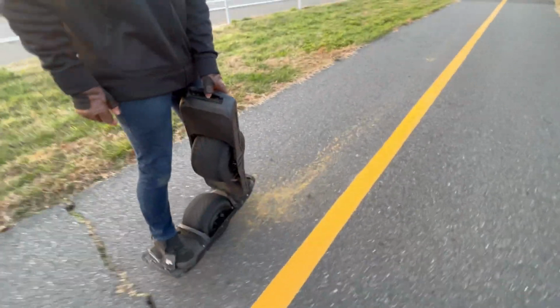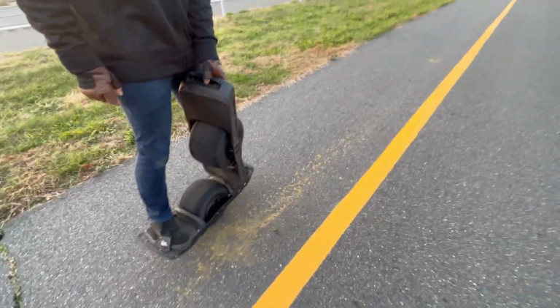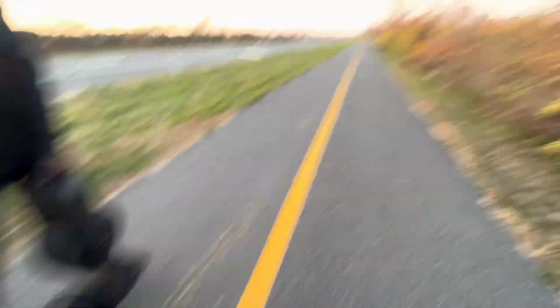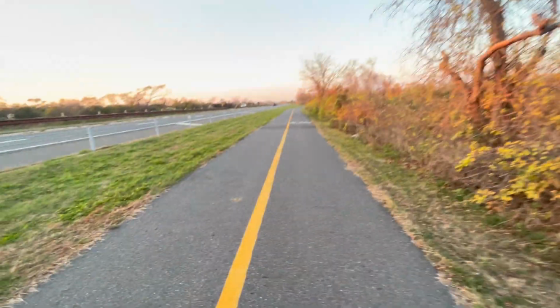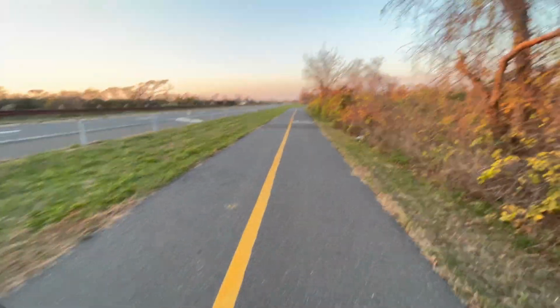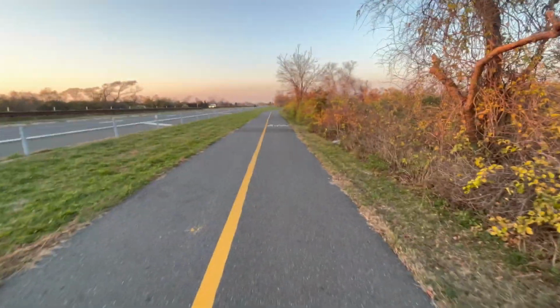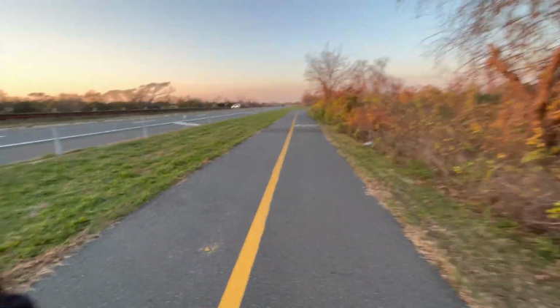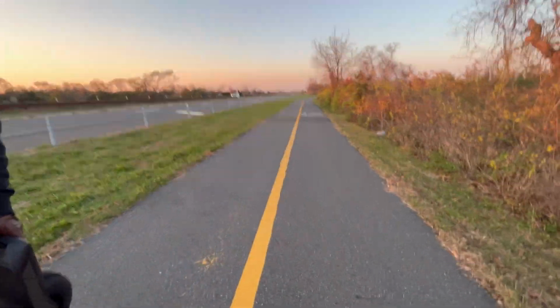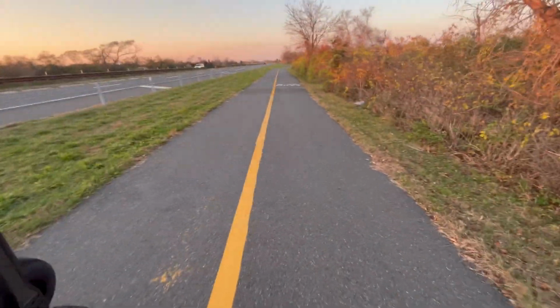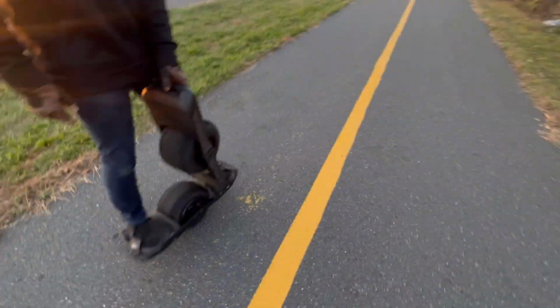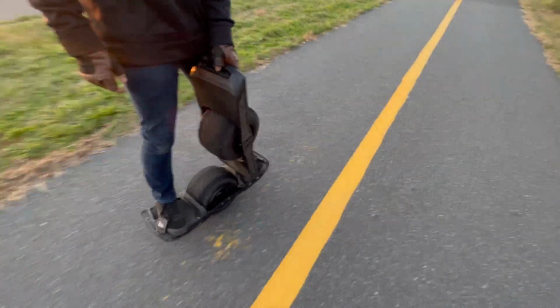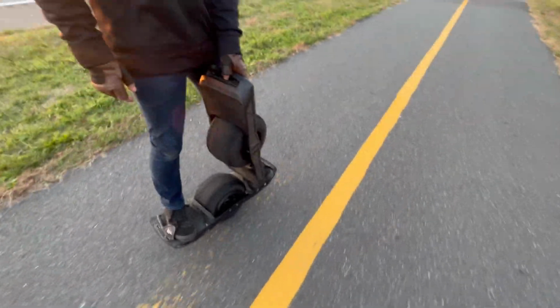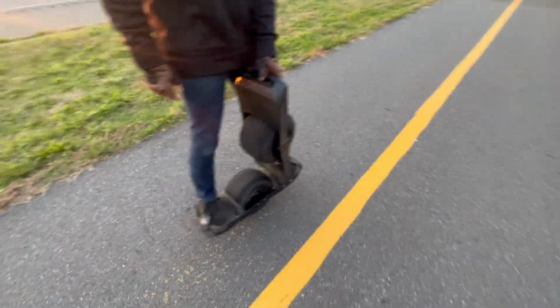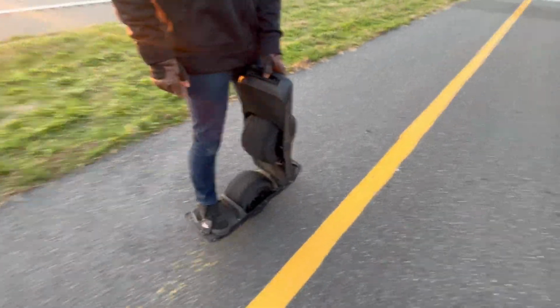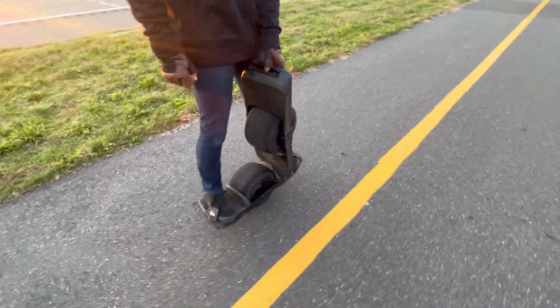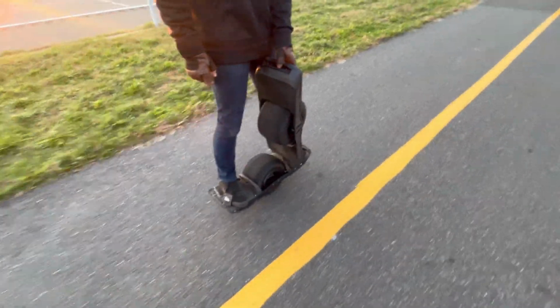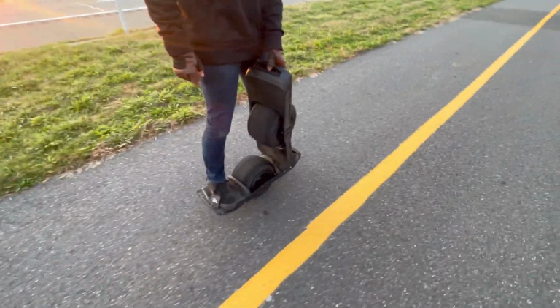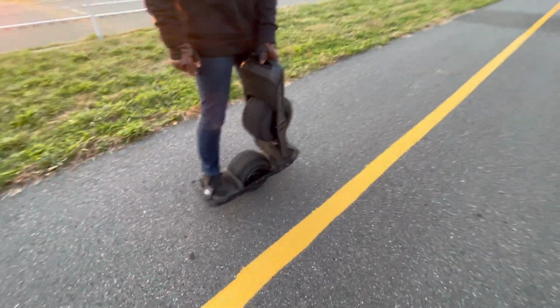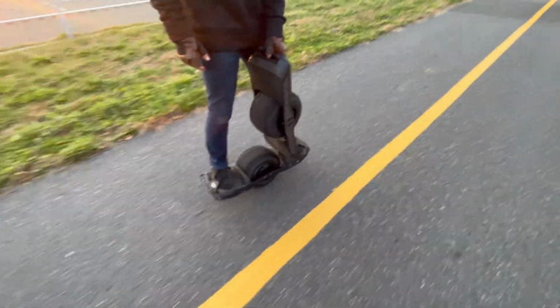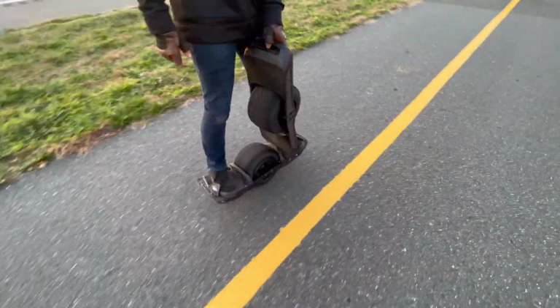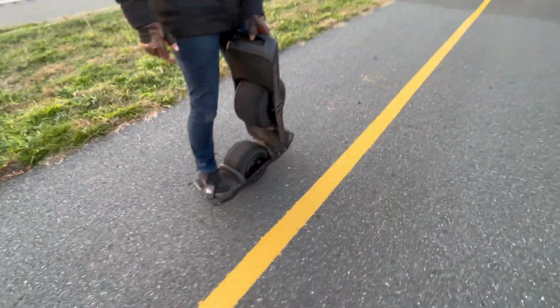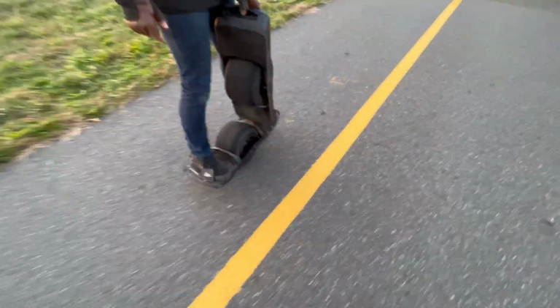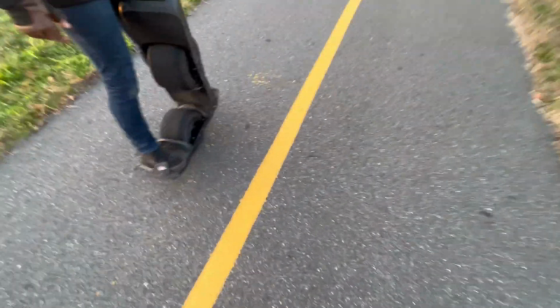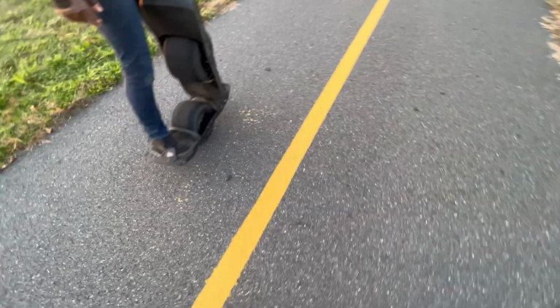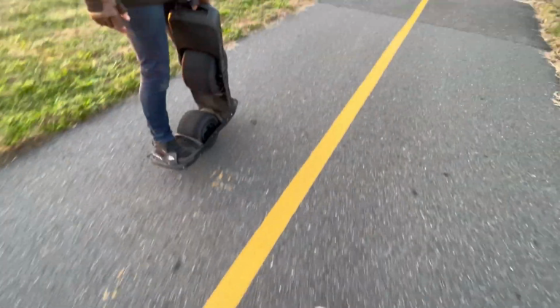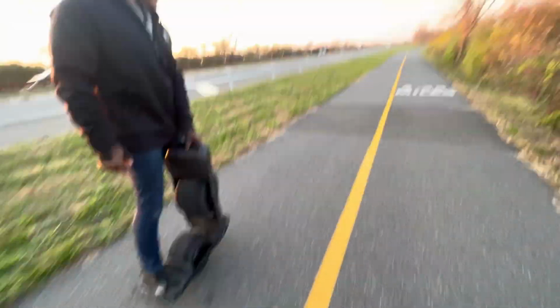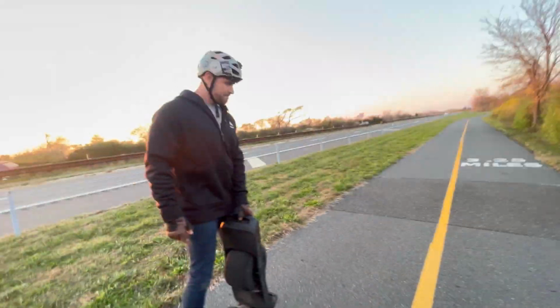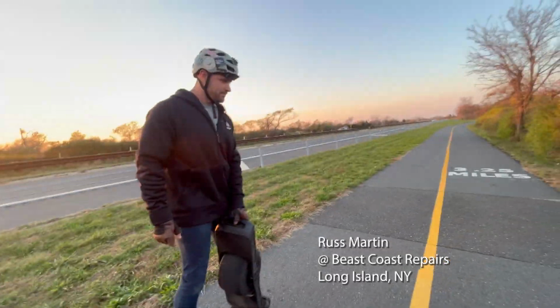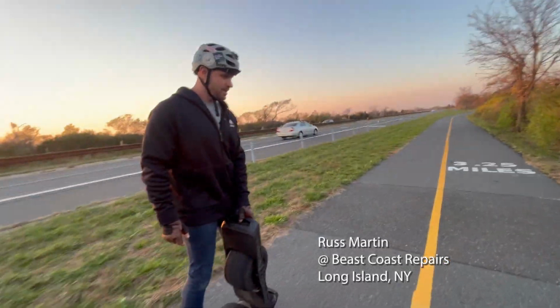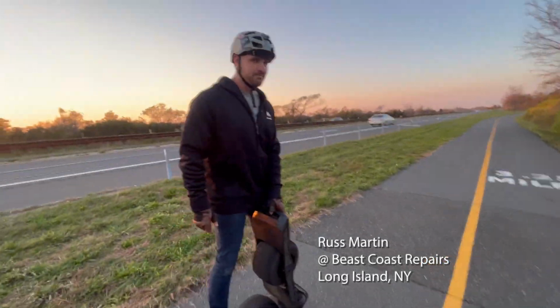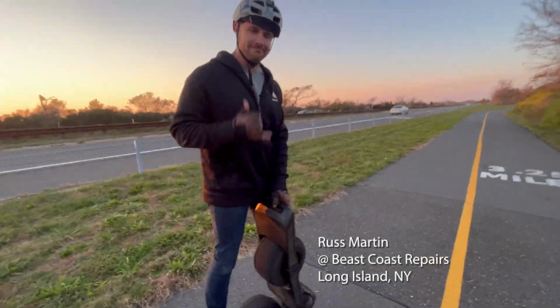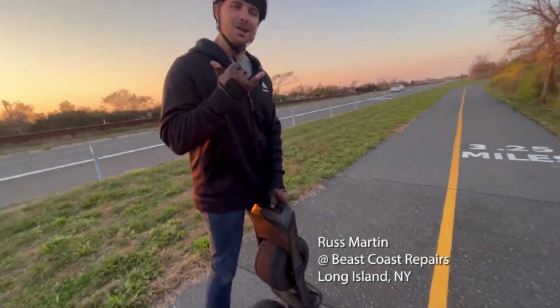Still walking. Got a ways left. Russ is kind enough to carry the board. I'm going to try to make this happen. Thank you. My pleasure.